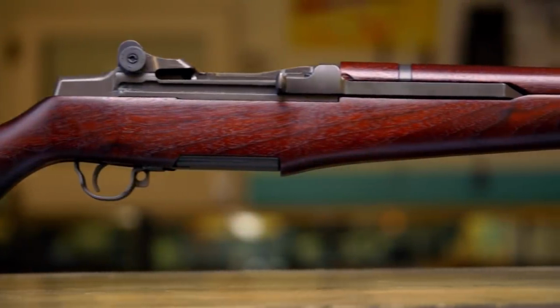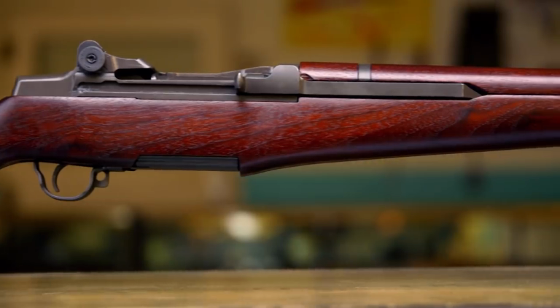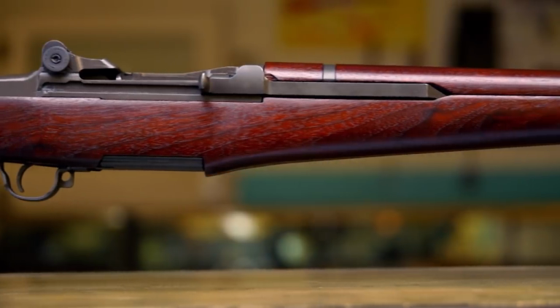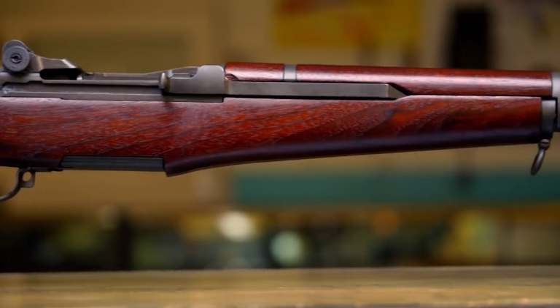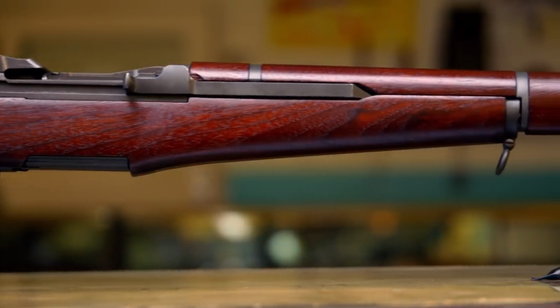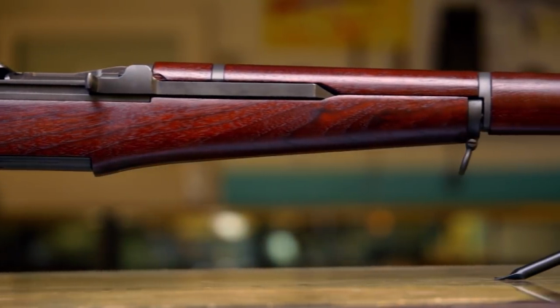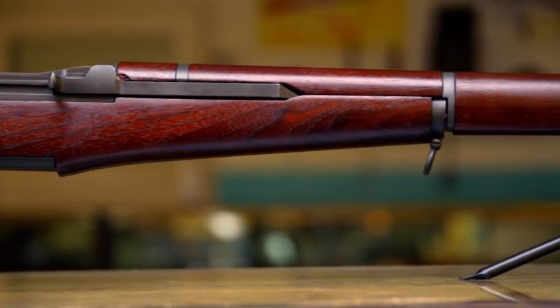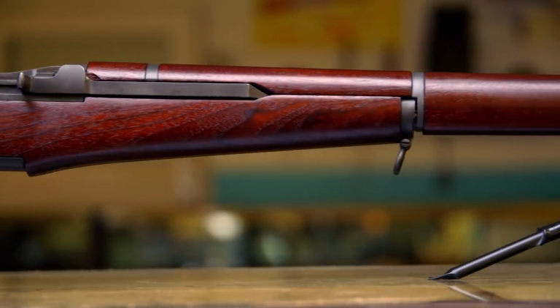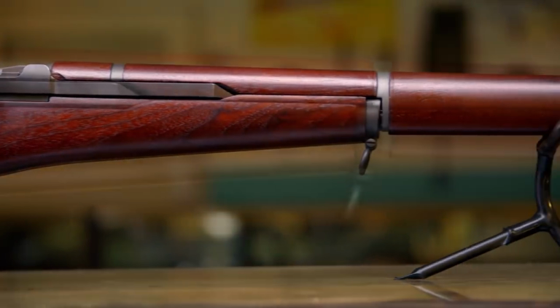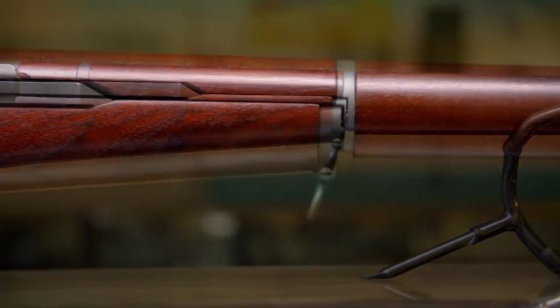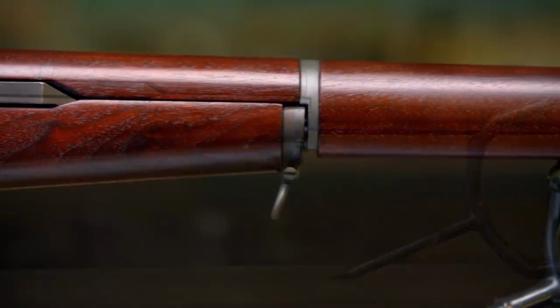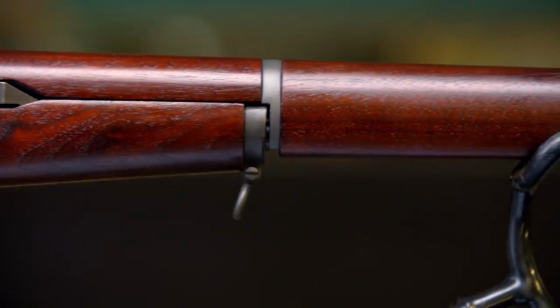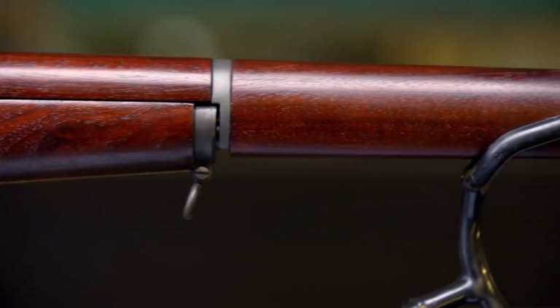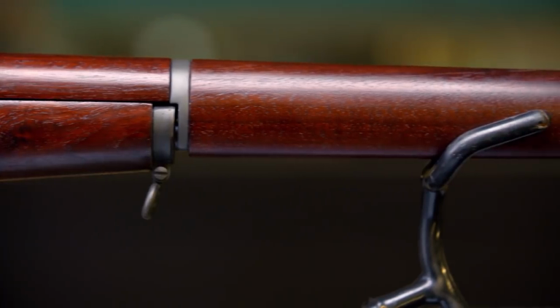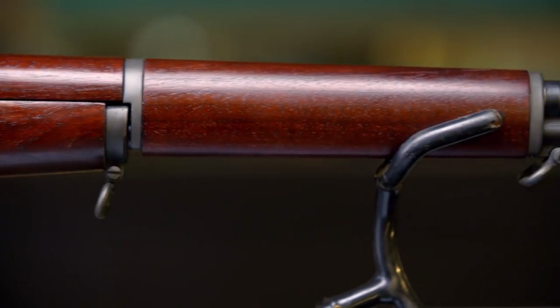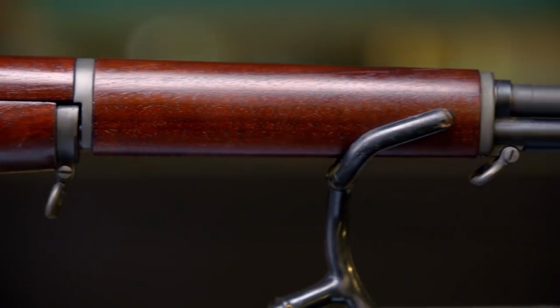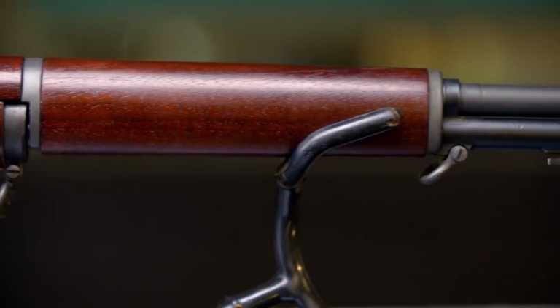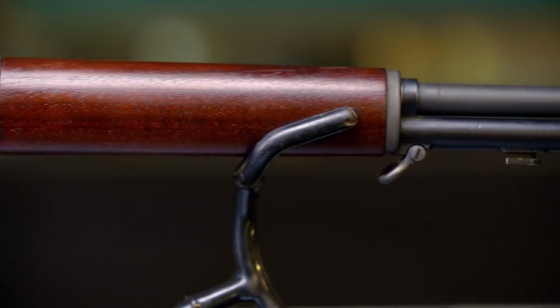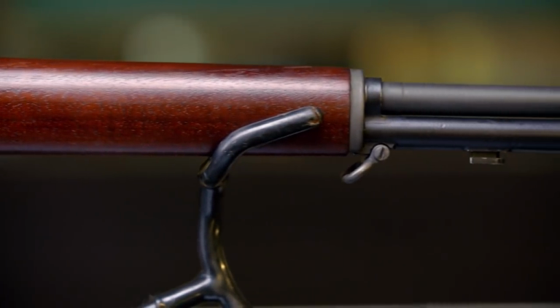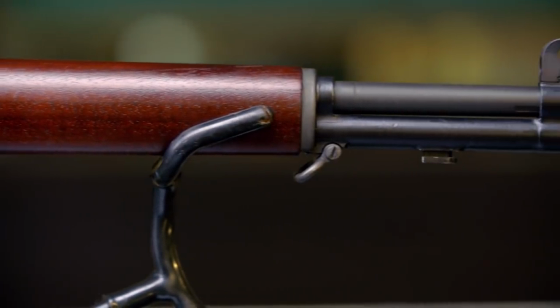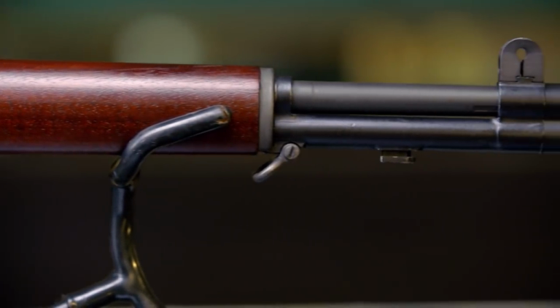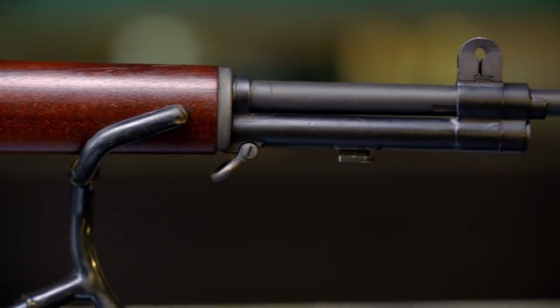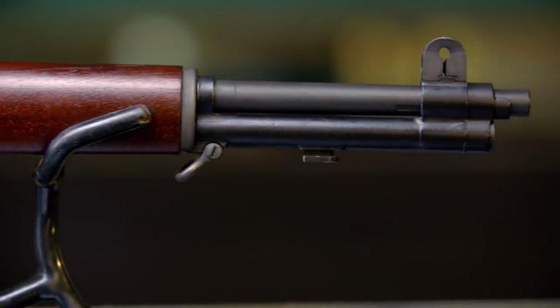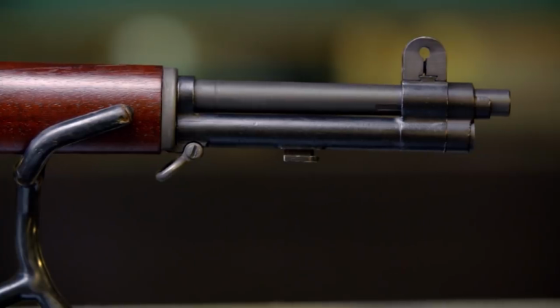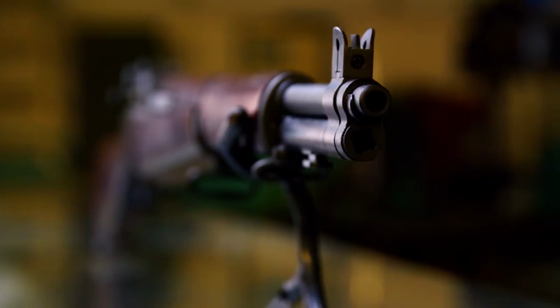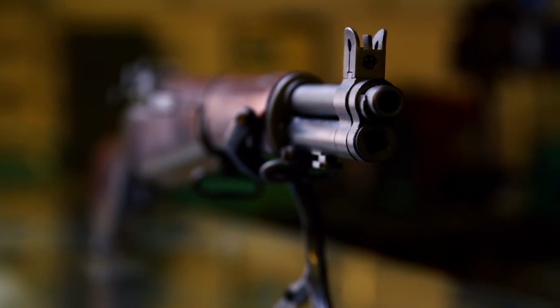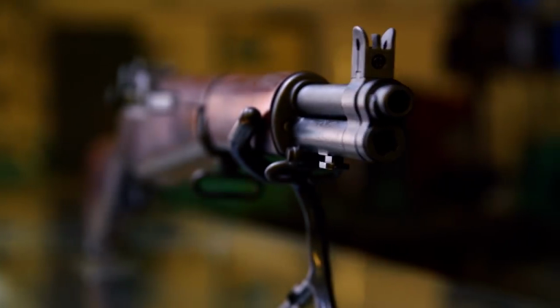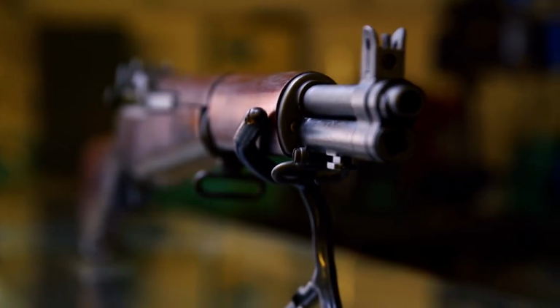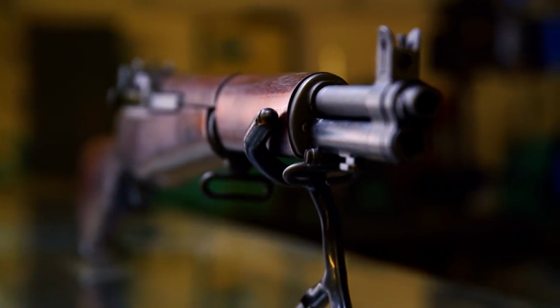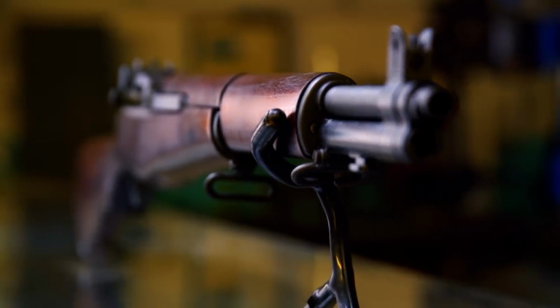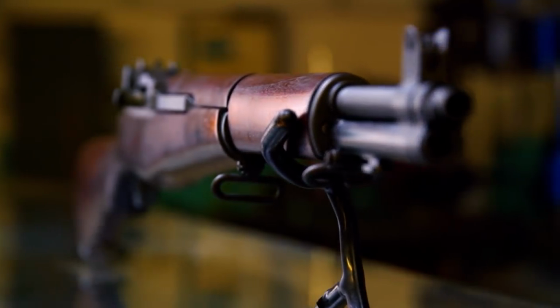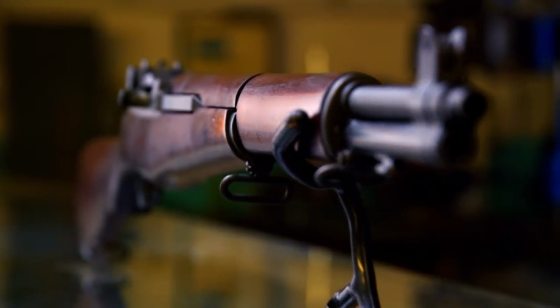The M1 Garand was so reliable, it was used through the Korean and Vietnam wars. If it's in rough shape when it comes in and when we're done it looks new again, it functions like new — that's a good feeling. It just keeps me motivated every day to do this.